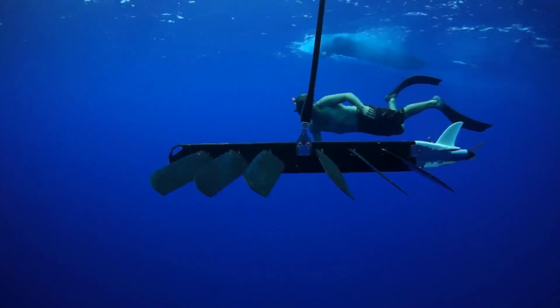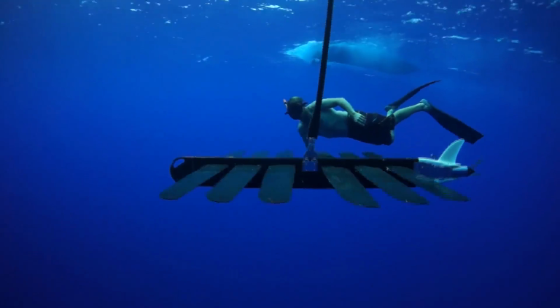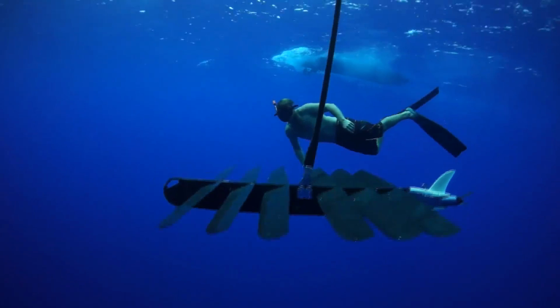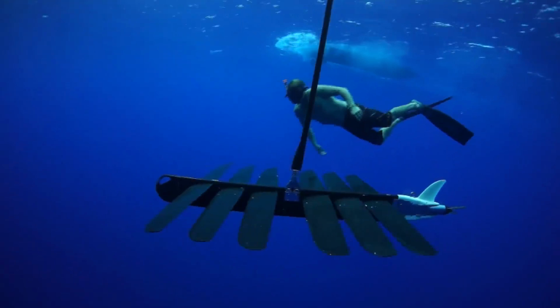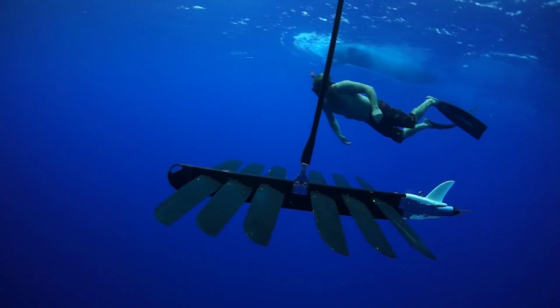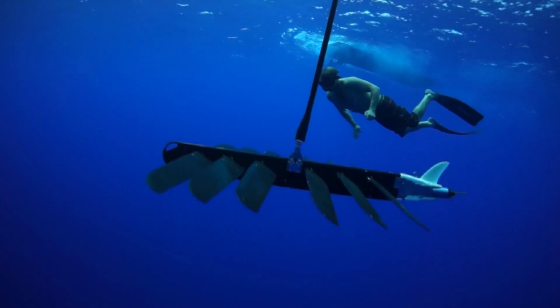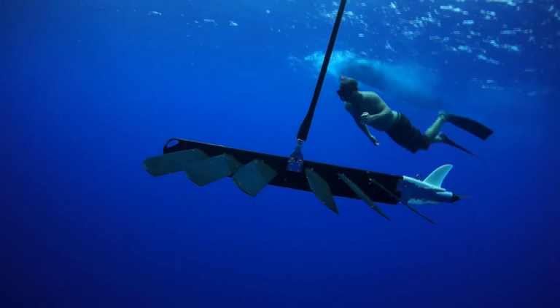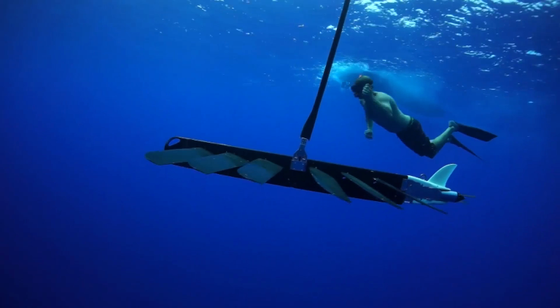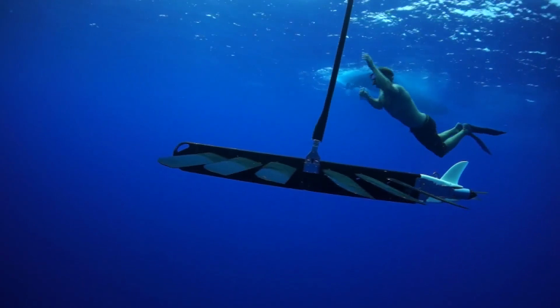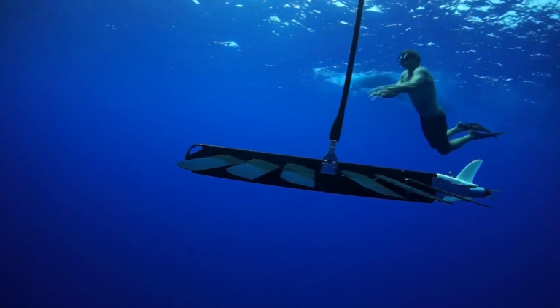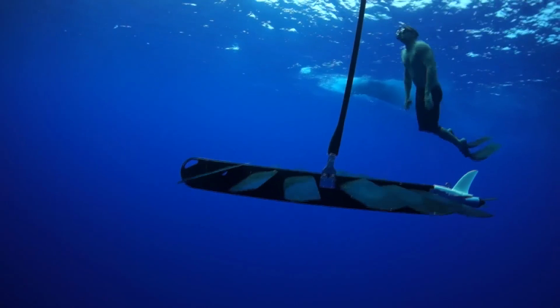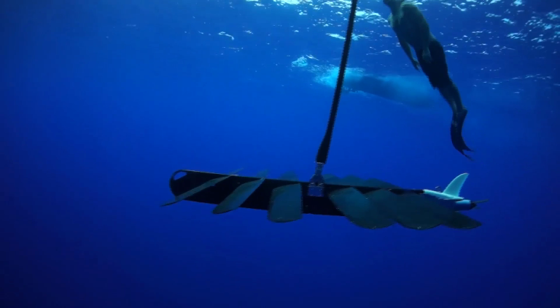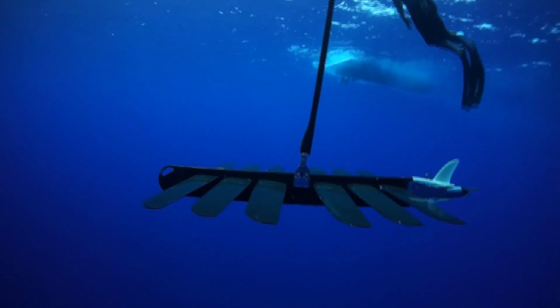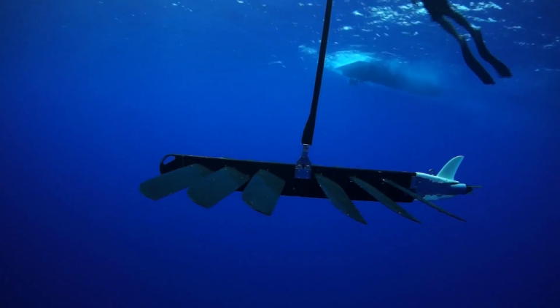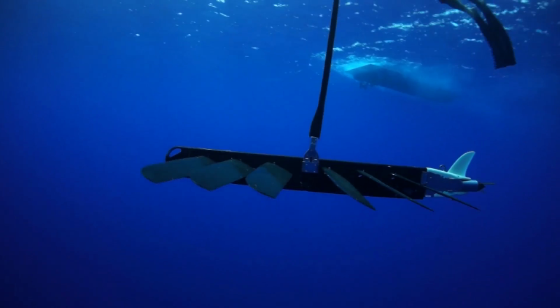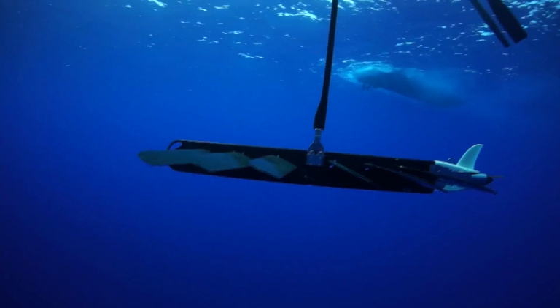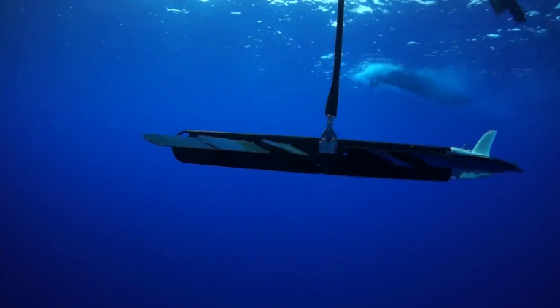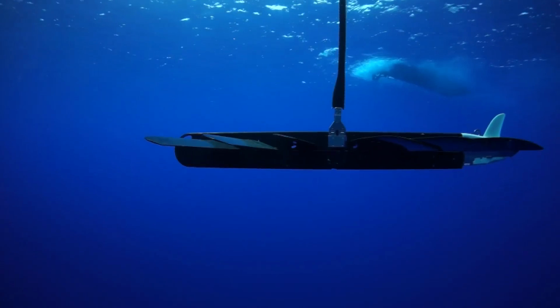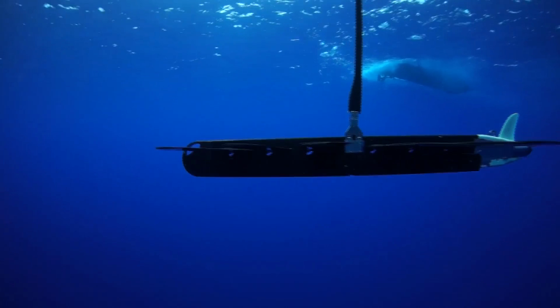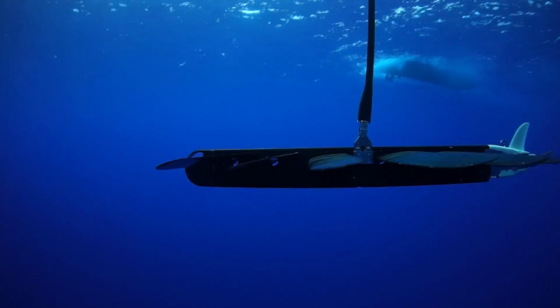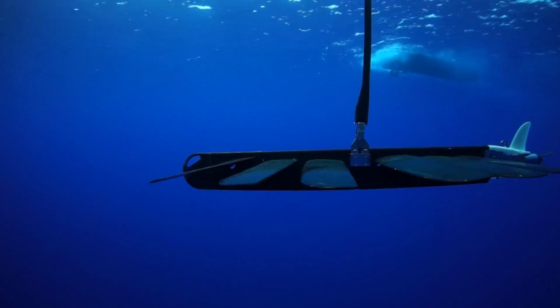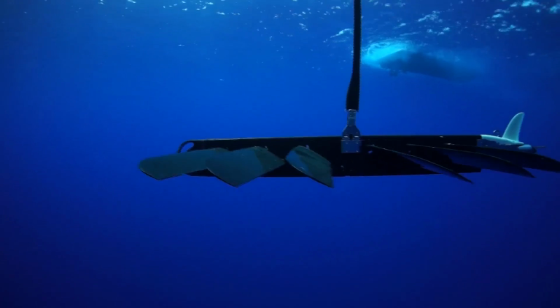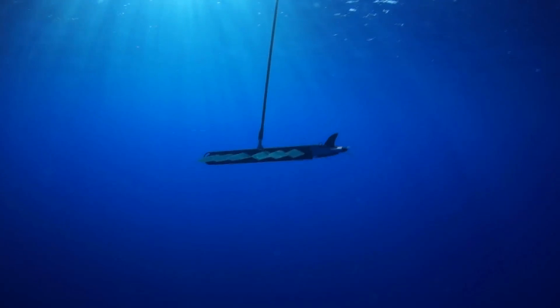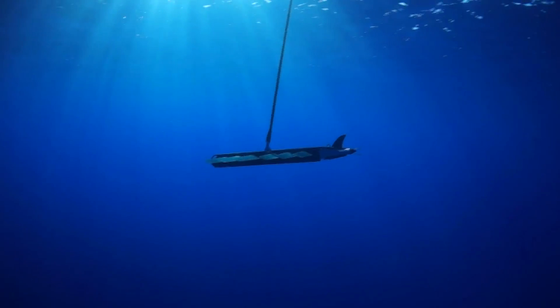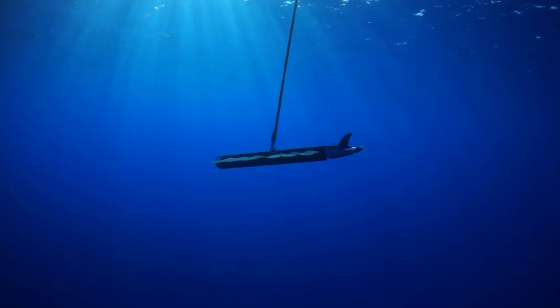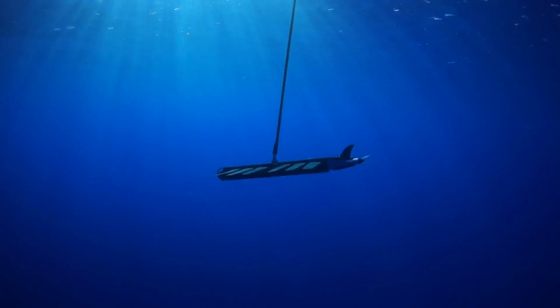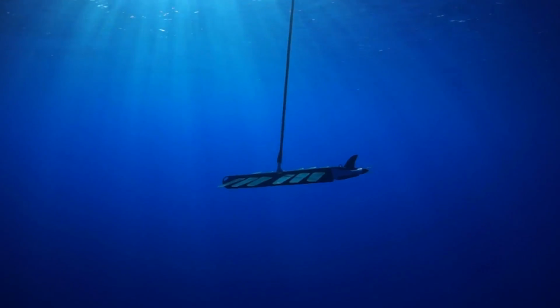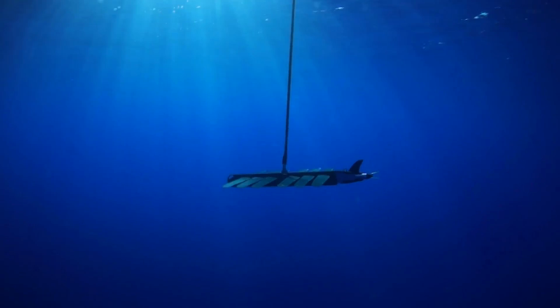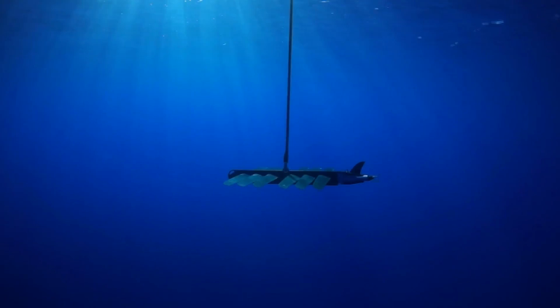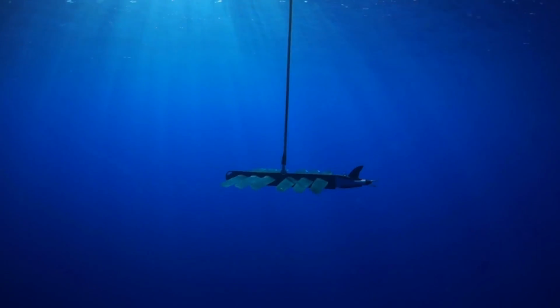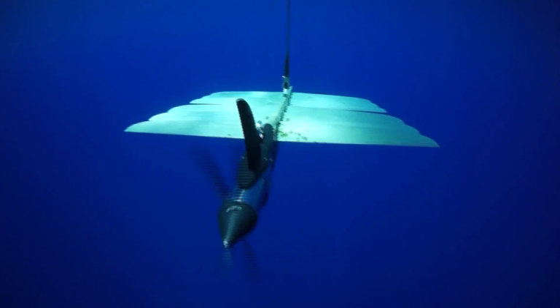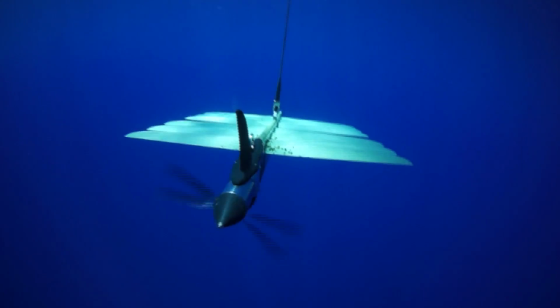The sub captures wave motion and transforms it into forward motion. As waves move the float up and down, wings on the sub rise and fall, propelling the vehicle forward. The slightest wave motion is enough.